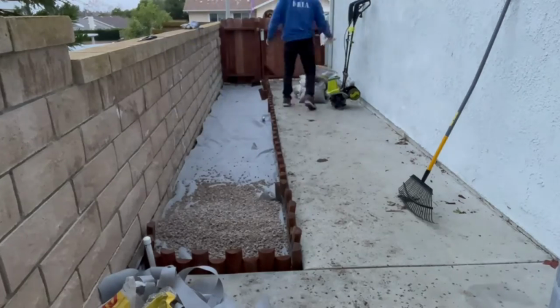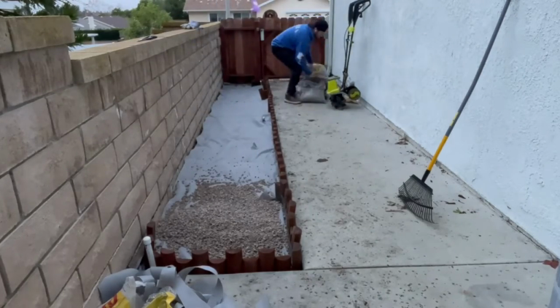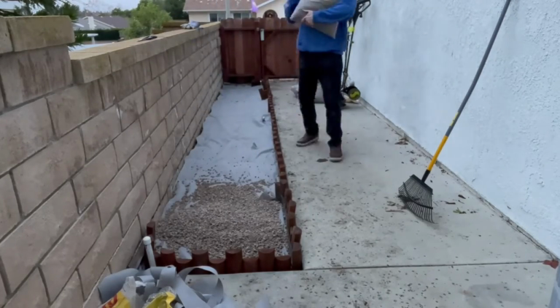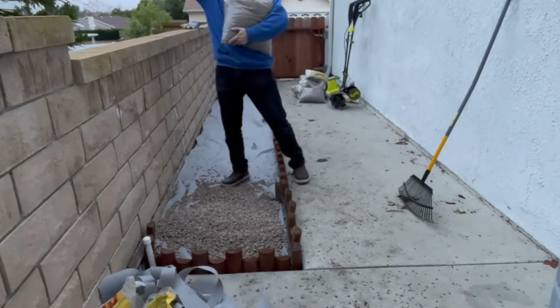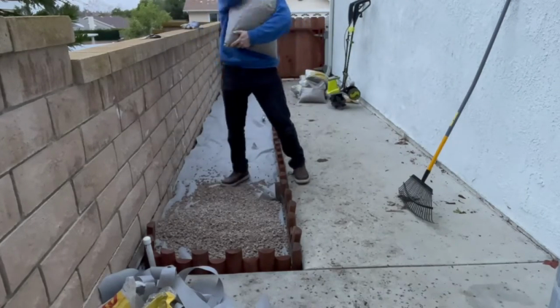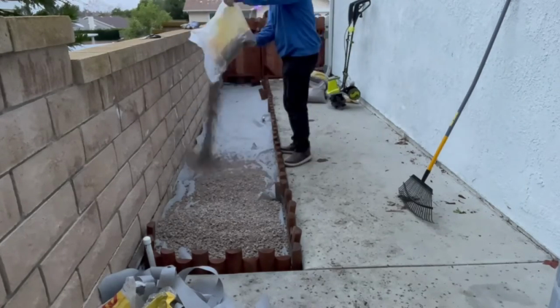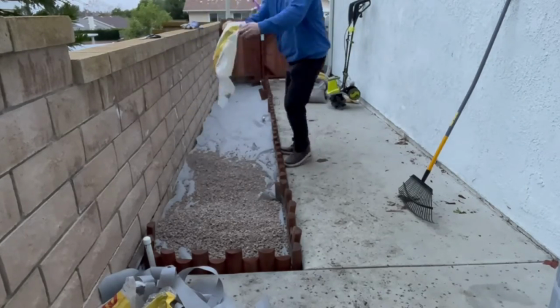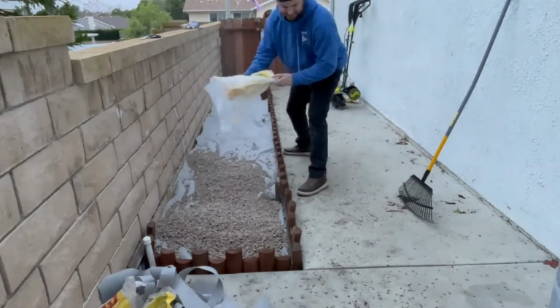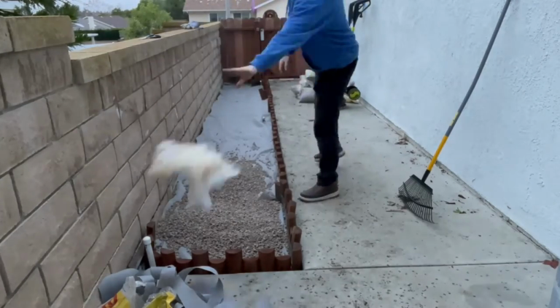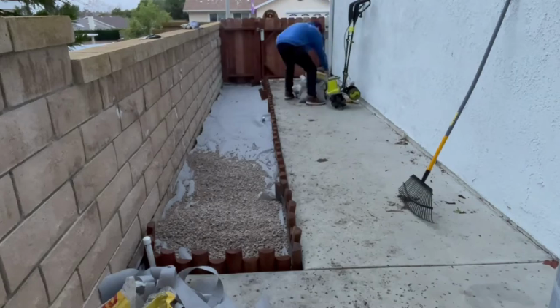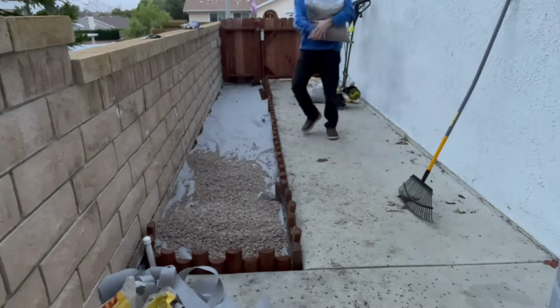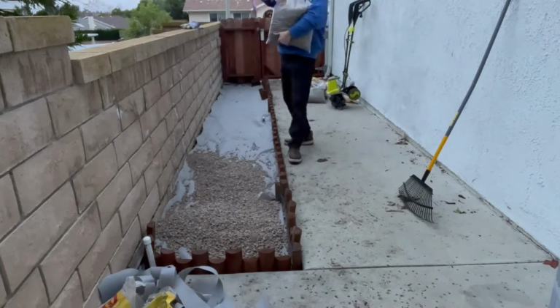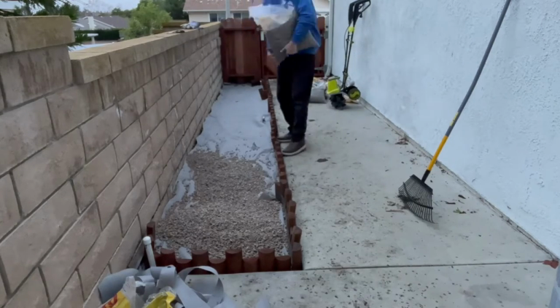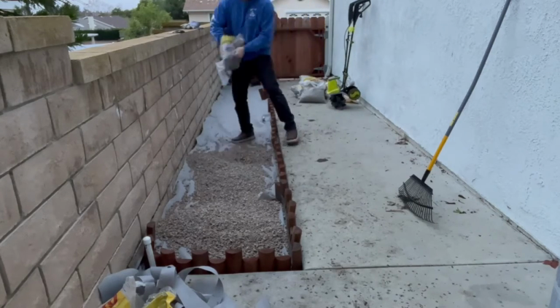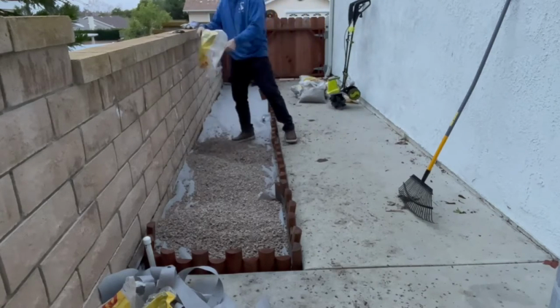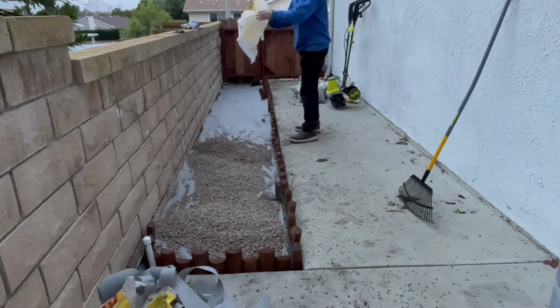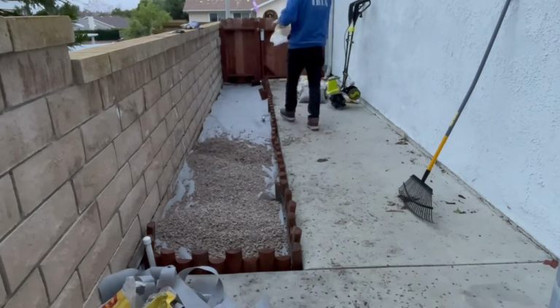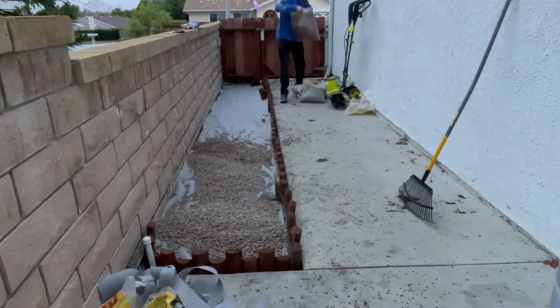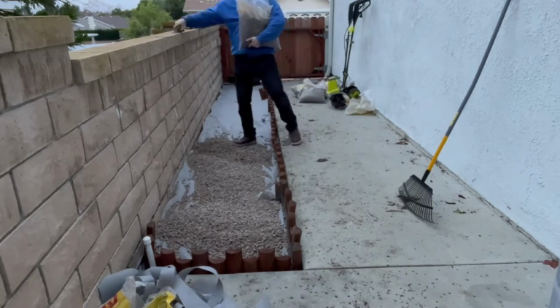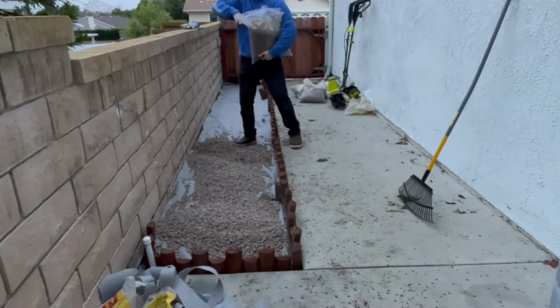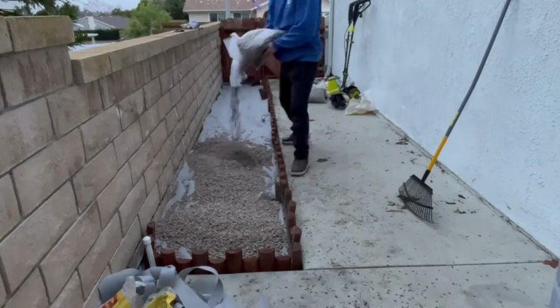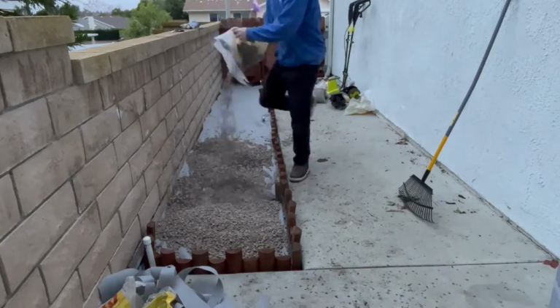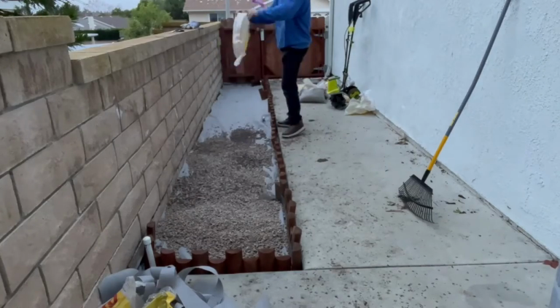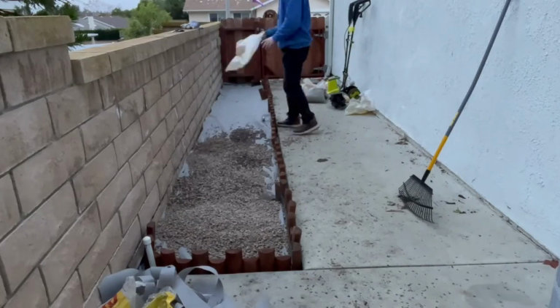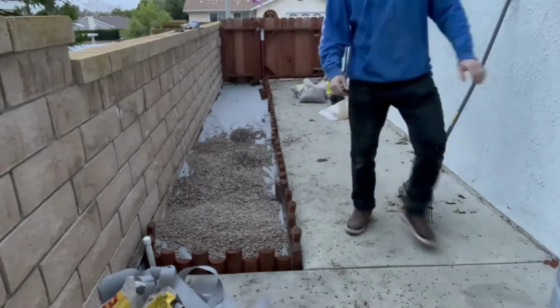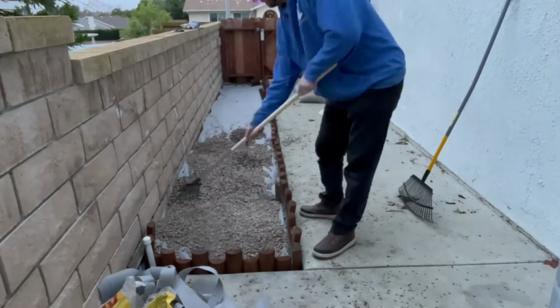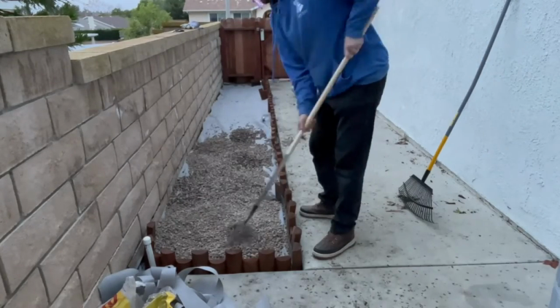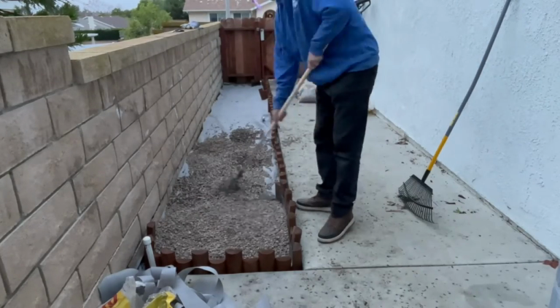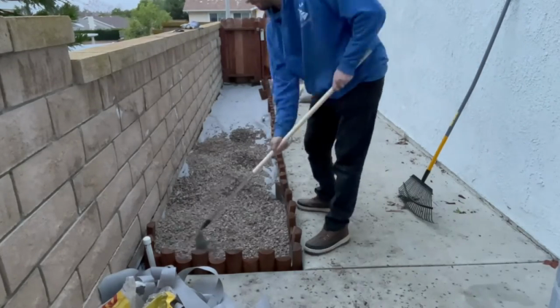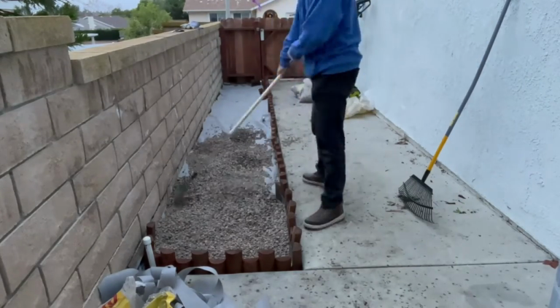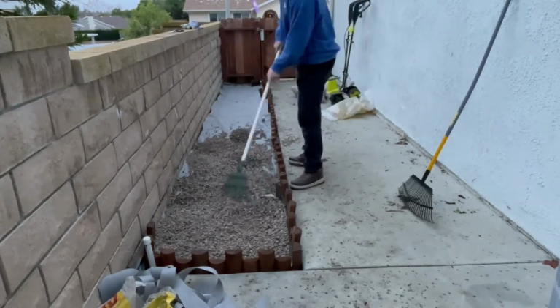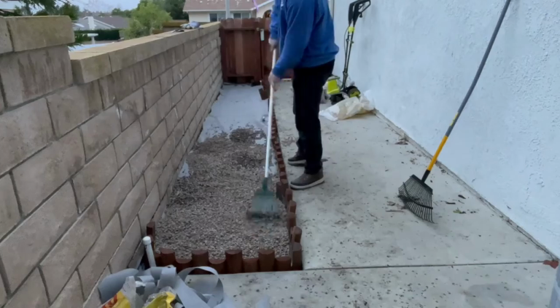We used about 12 bags total — we had such a big space. I'm not sure if you'll need that many, but I wanted to get at least one to two inches of cover because you do lose a little bit as time goes by.